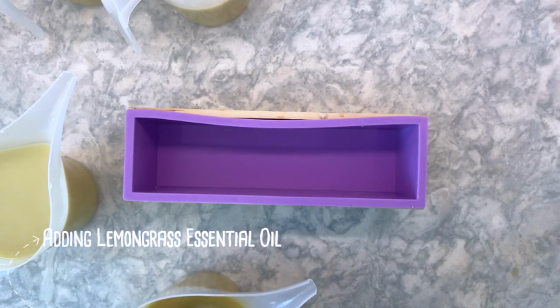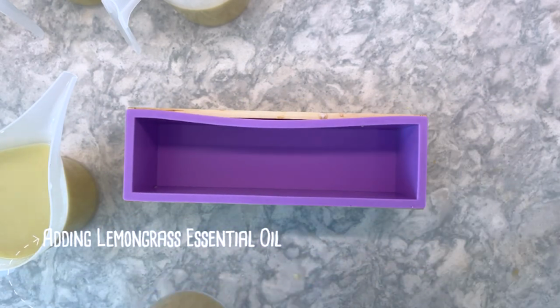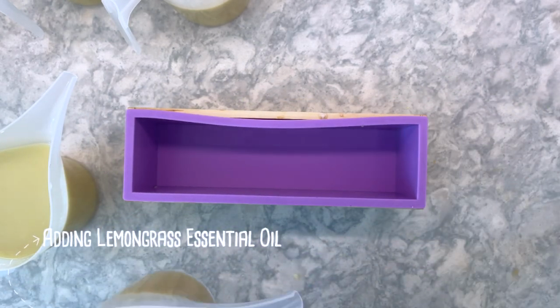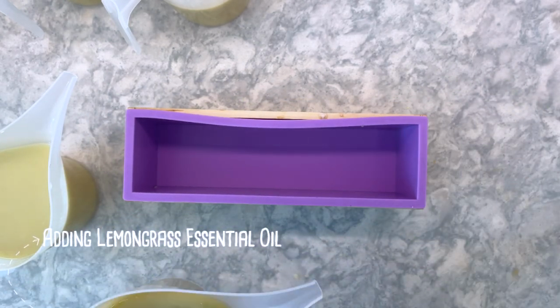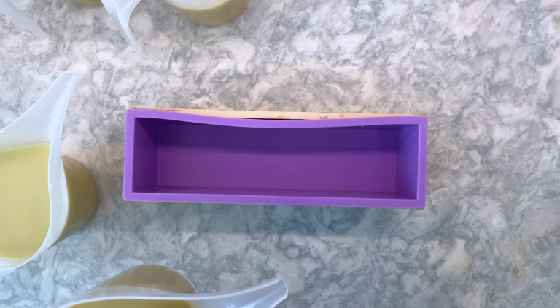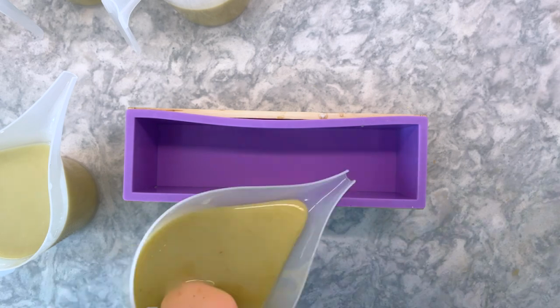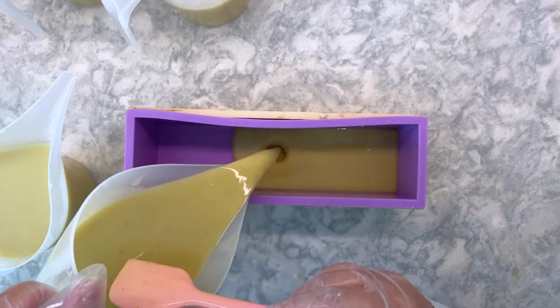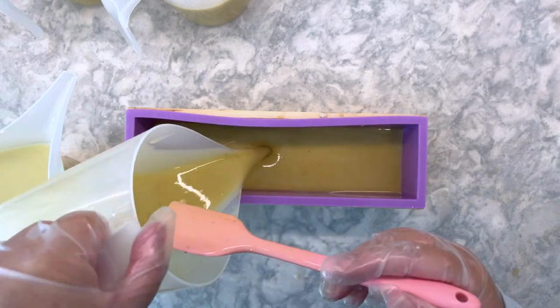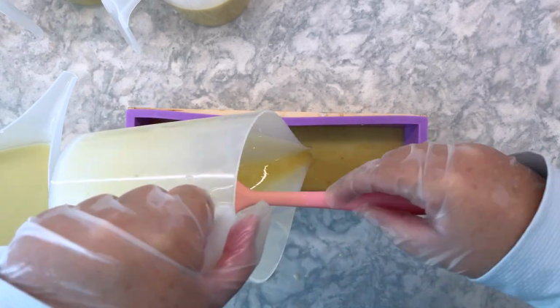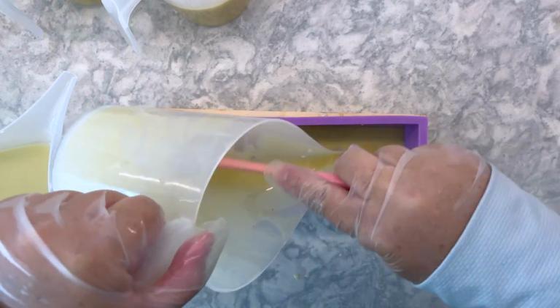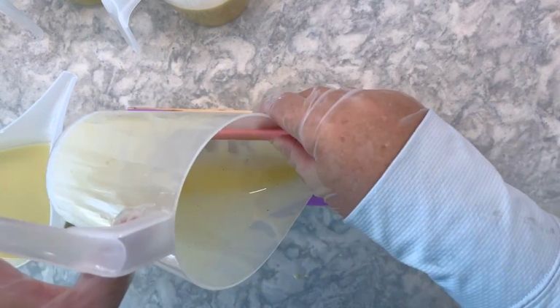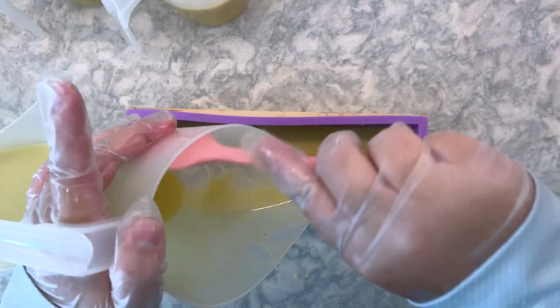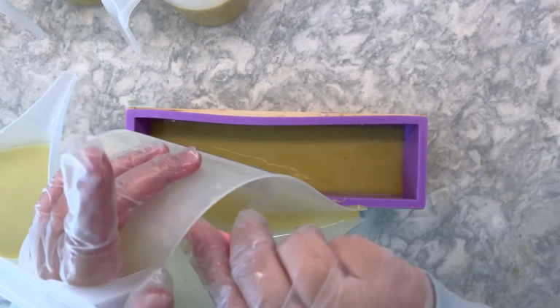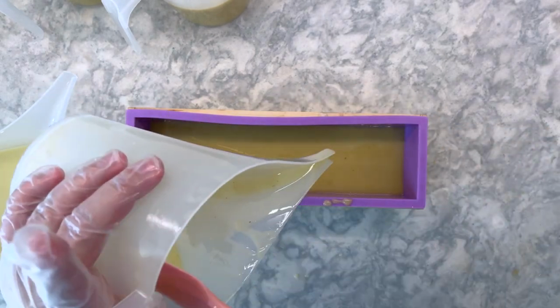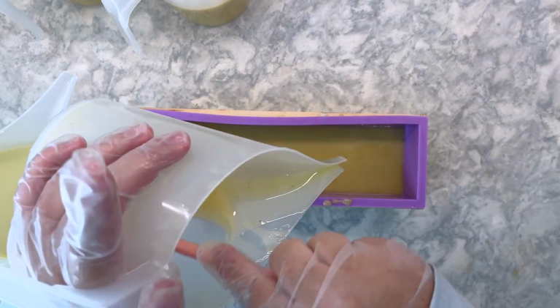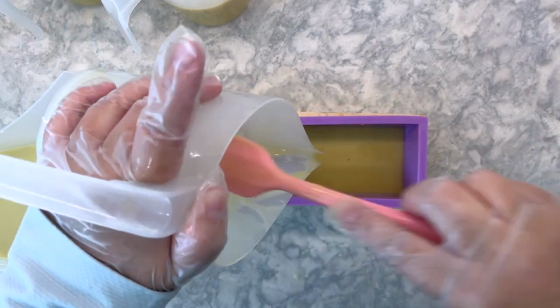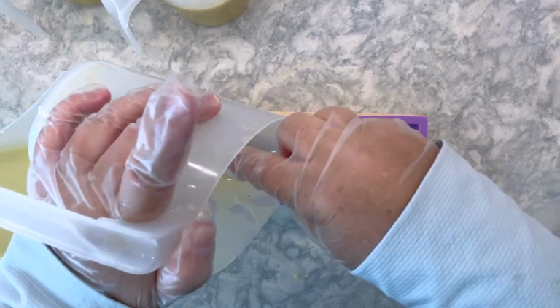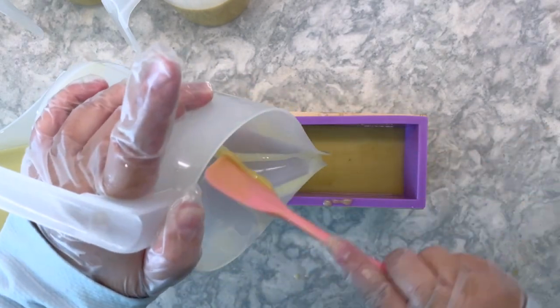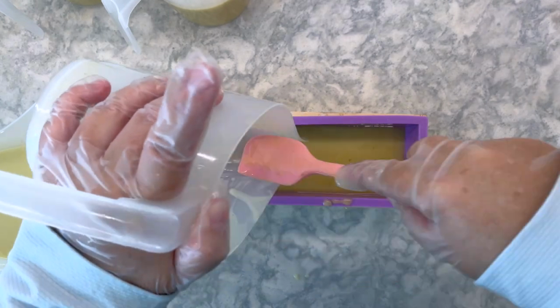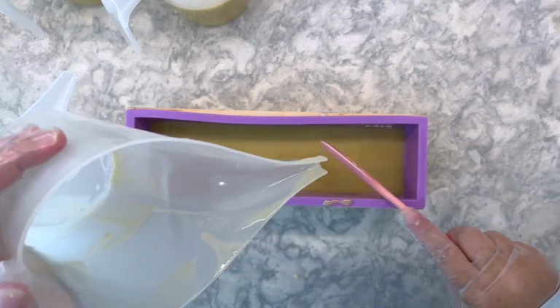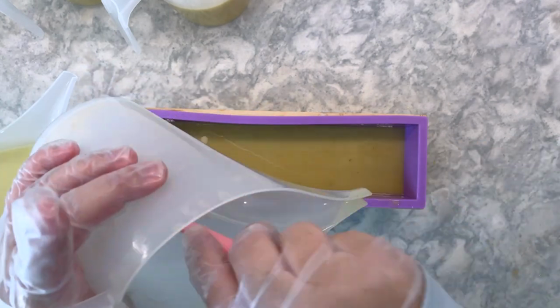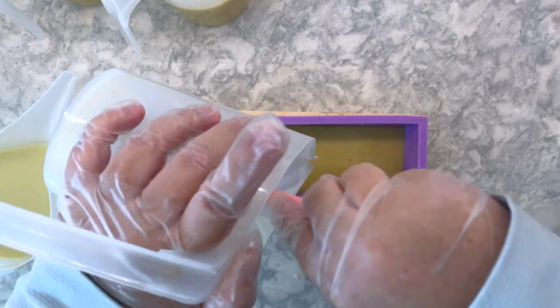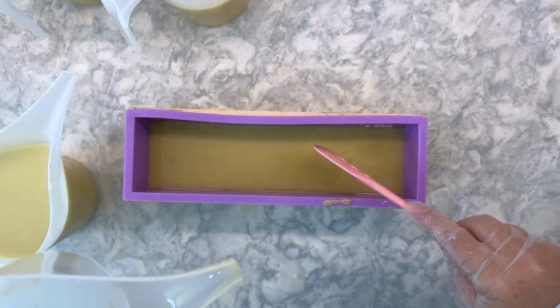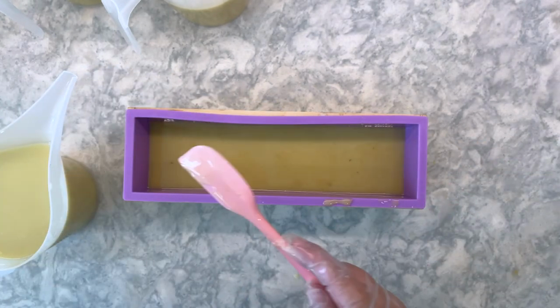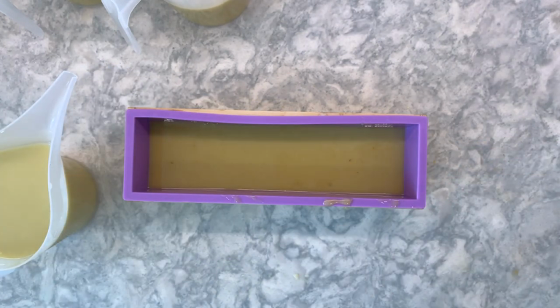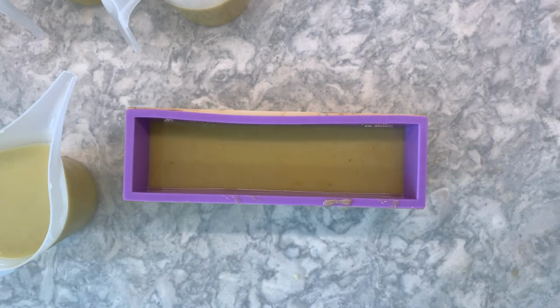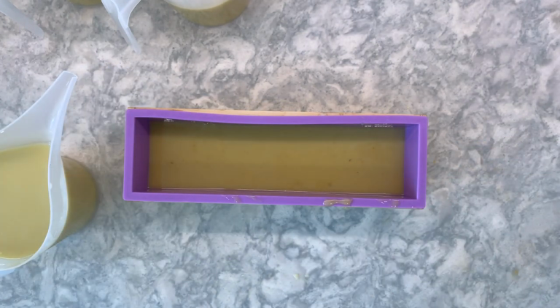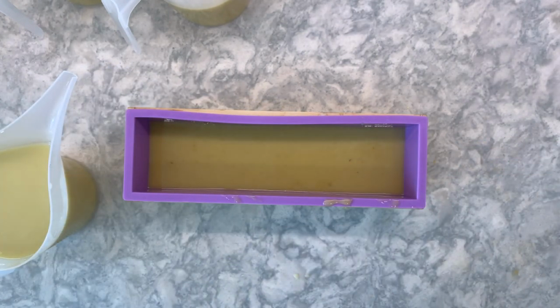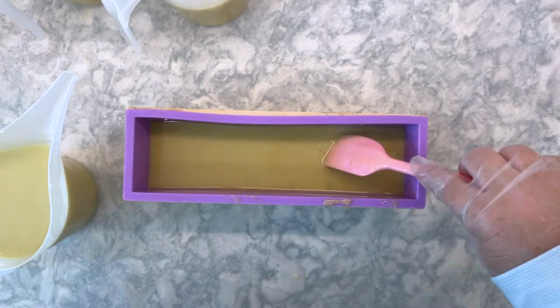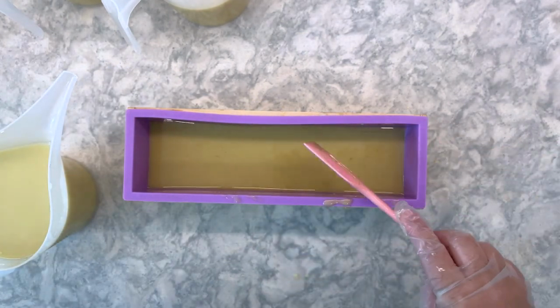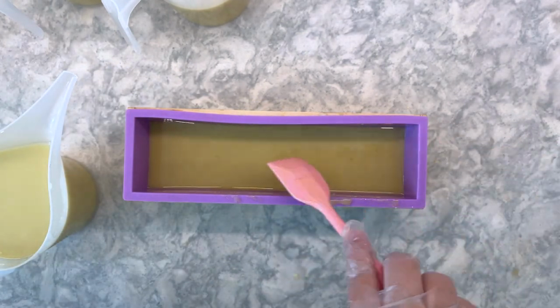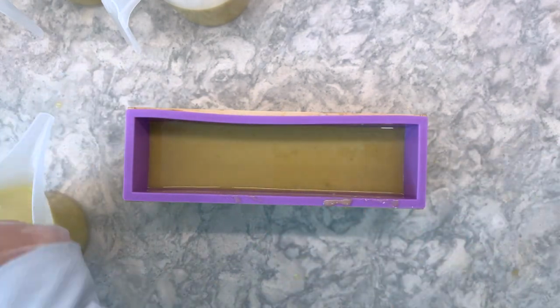I've added a bit of texture to this layer using the back of a spoon, but I don't think the soap was thick enough yet to really hold those layers, so the effect was not as dramatic as I intended.